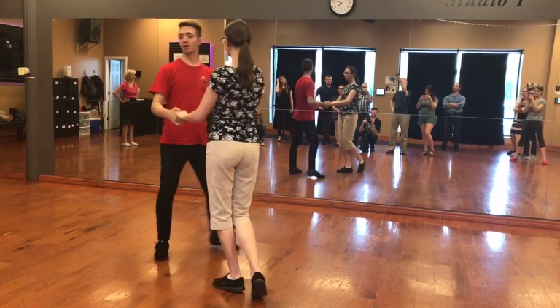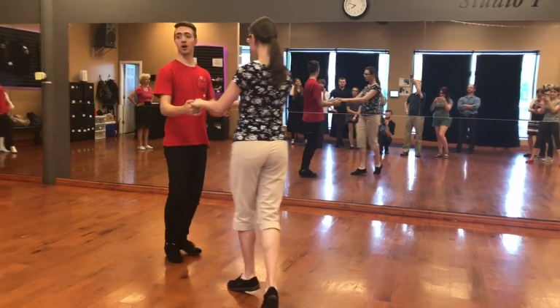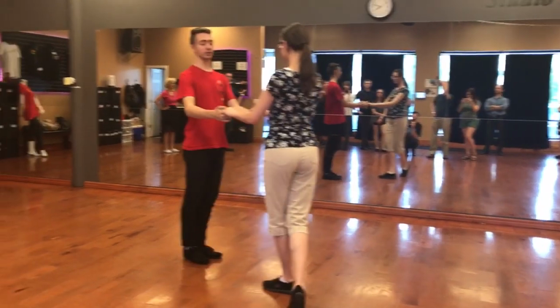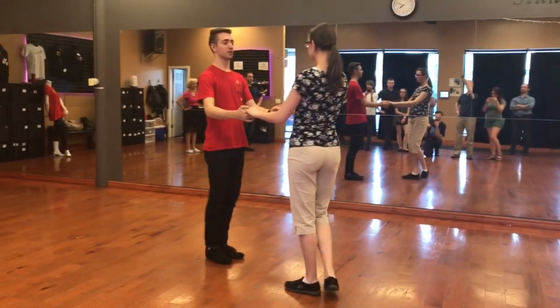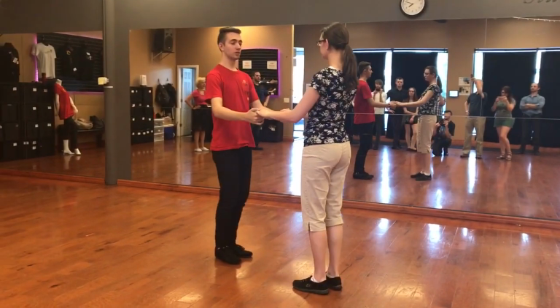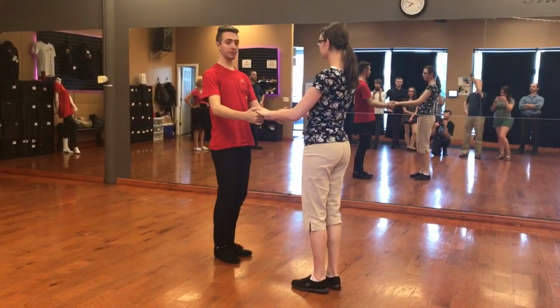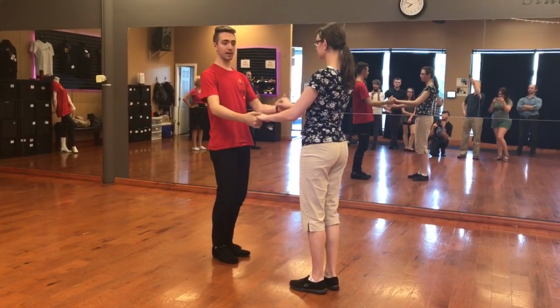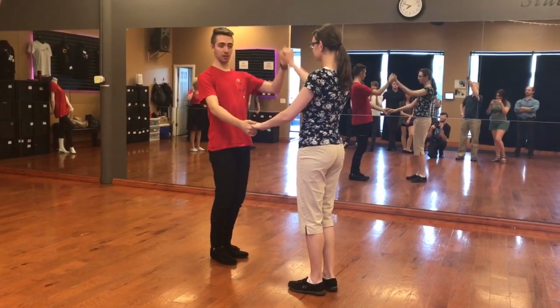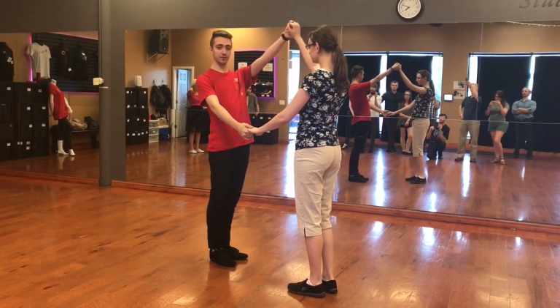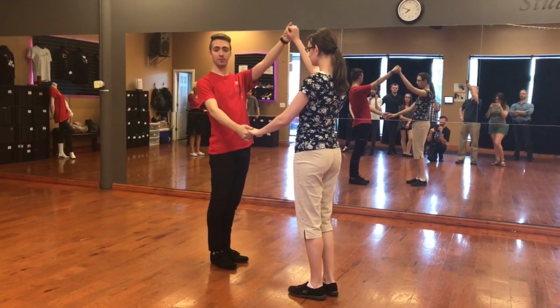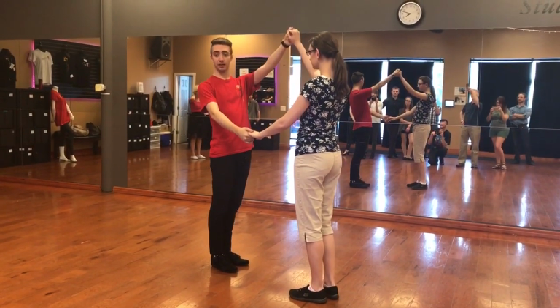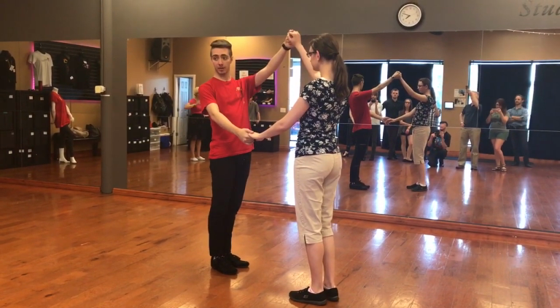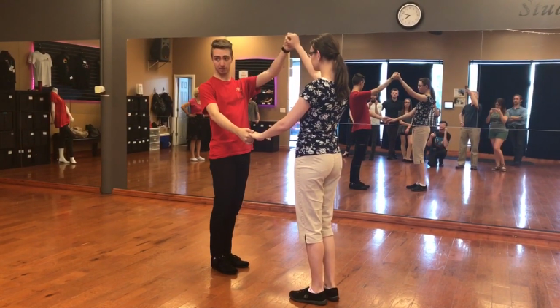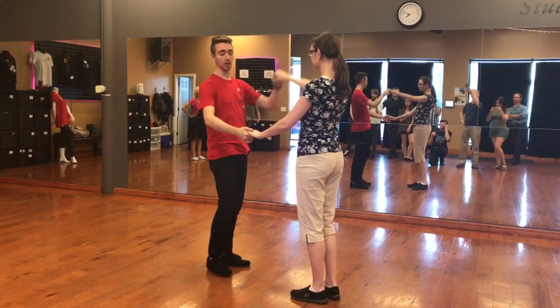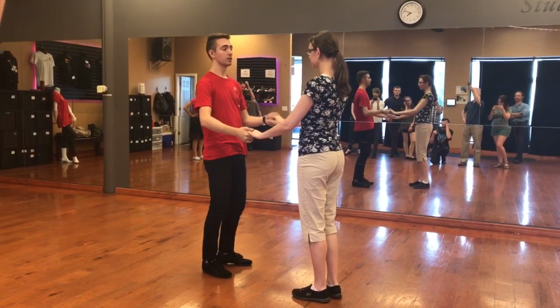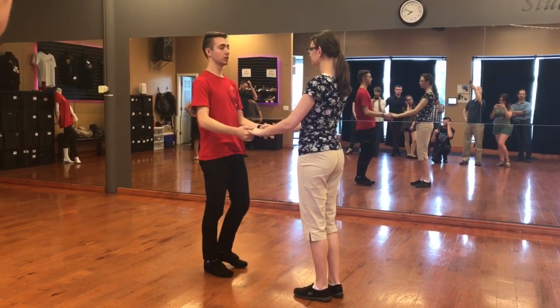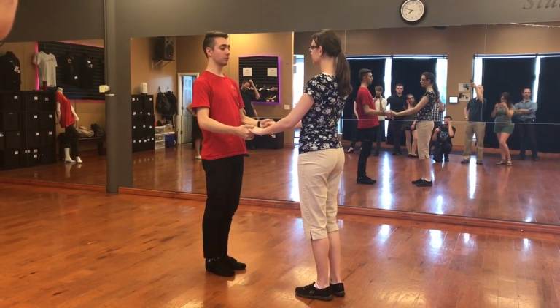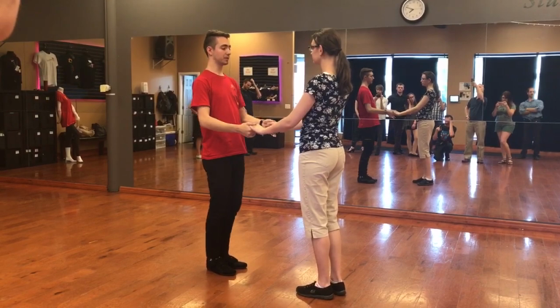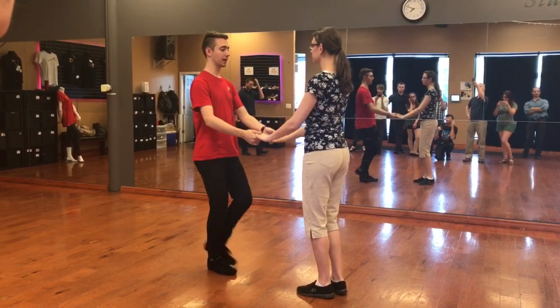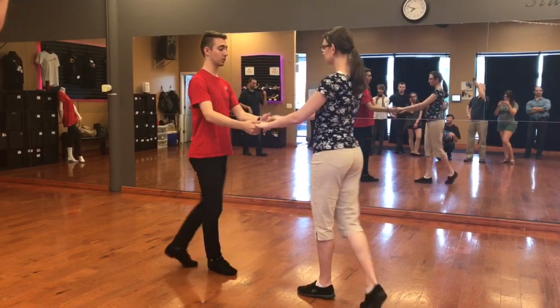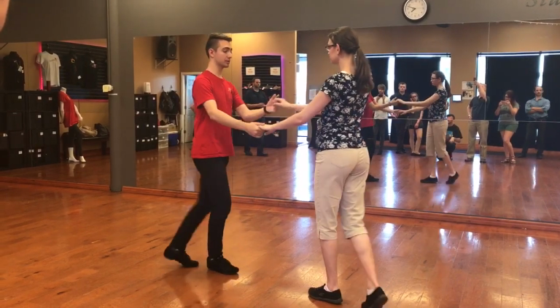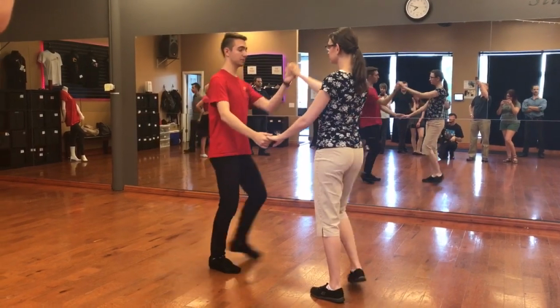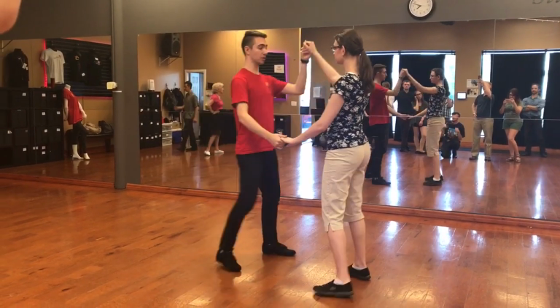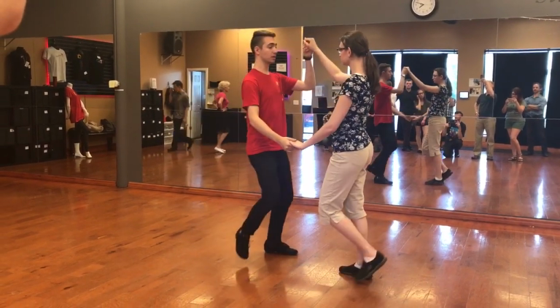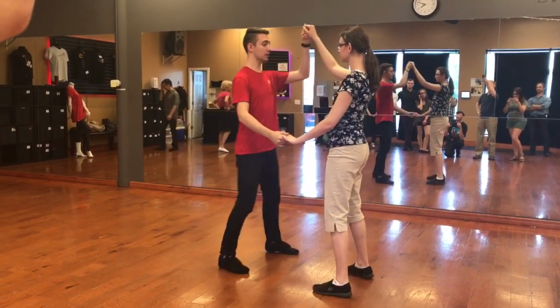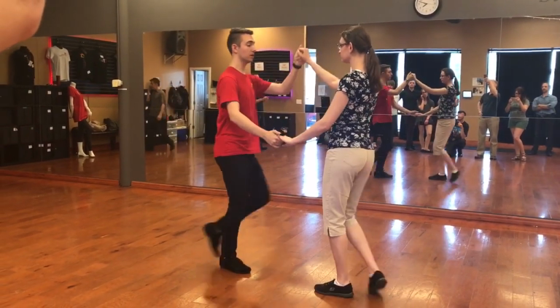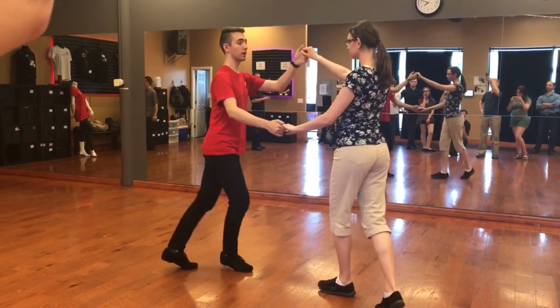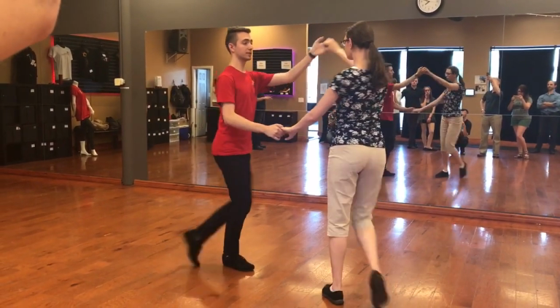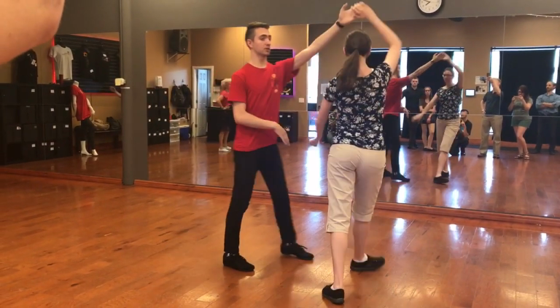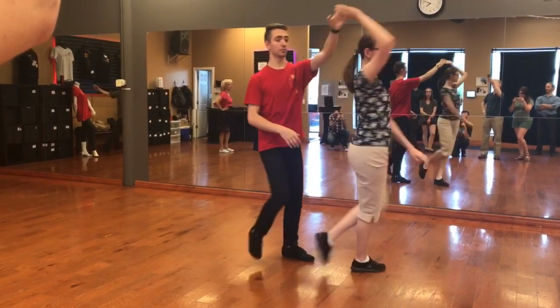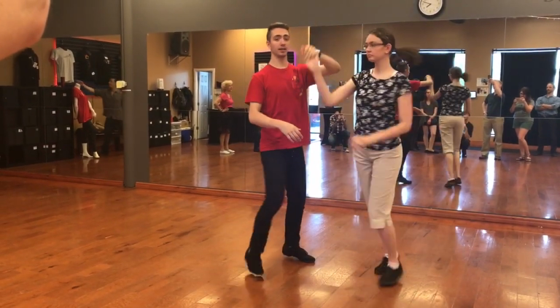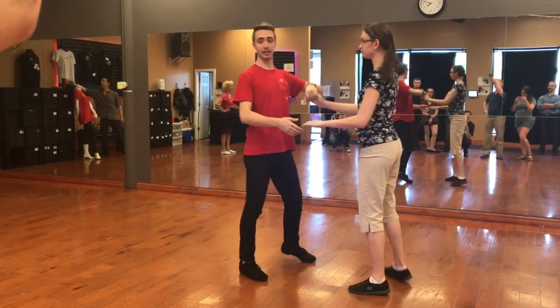Okay, we've got an arch. The lead for that is I'm going to lift up the hand on the basic before. So if I do a basic I go rock, step, slow, slow, rock, step, turn my lady.